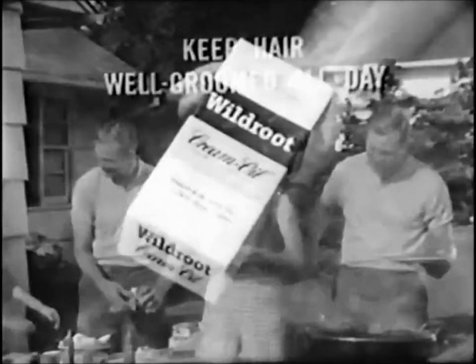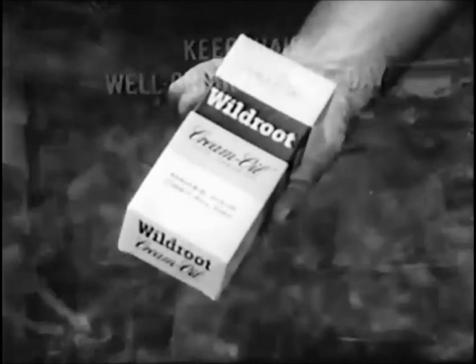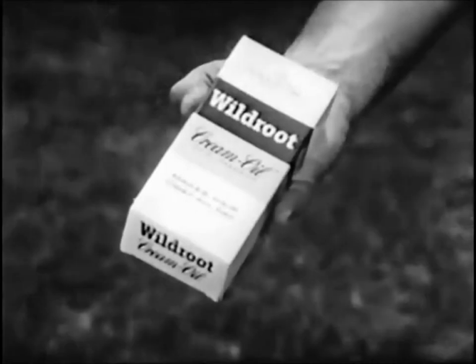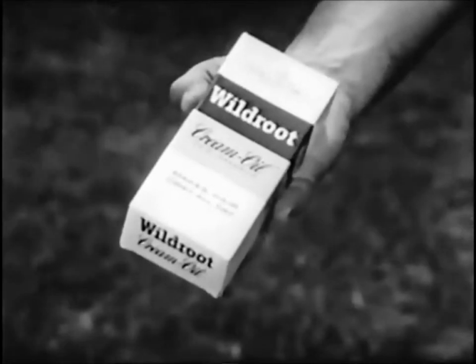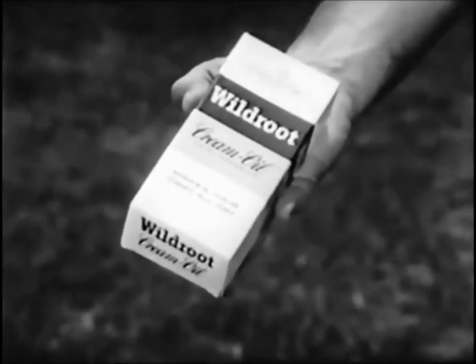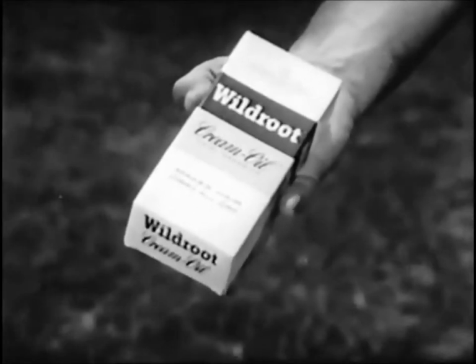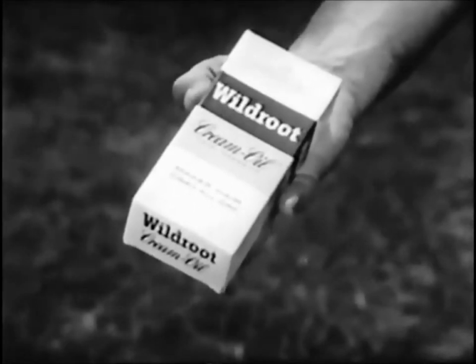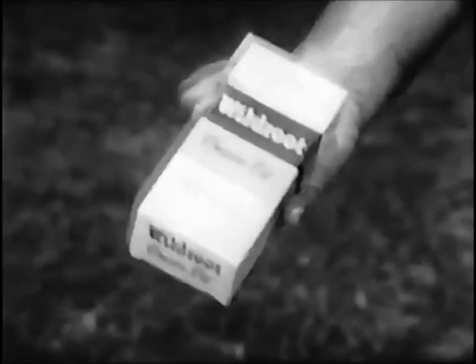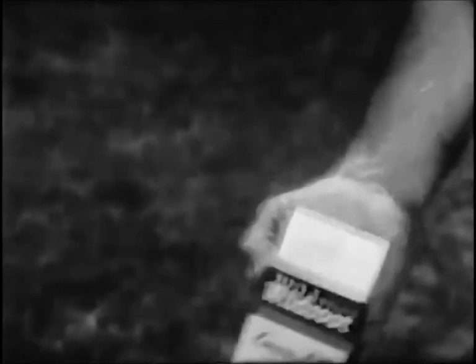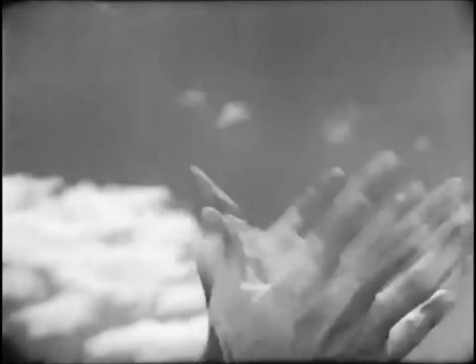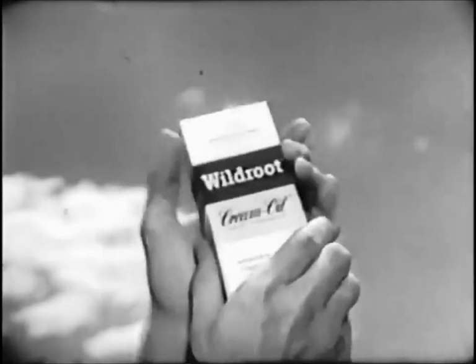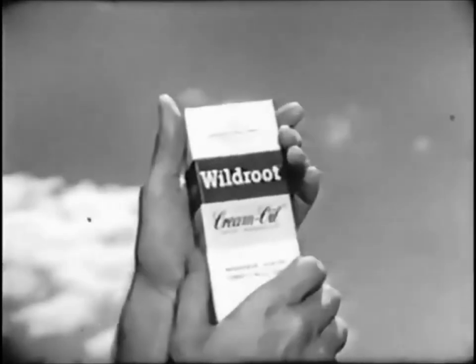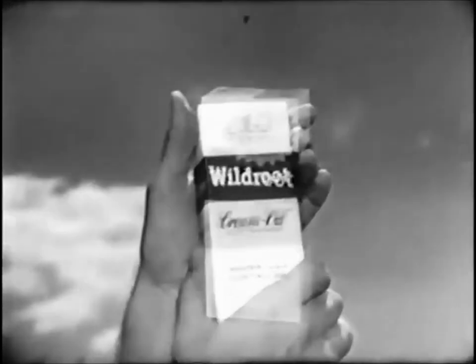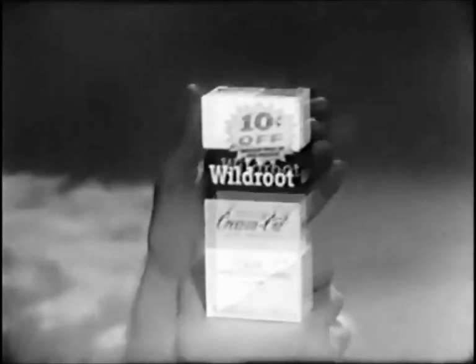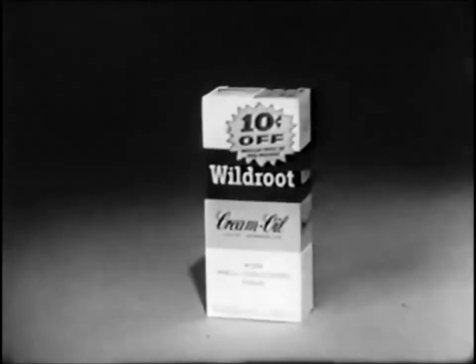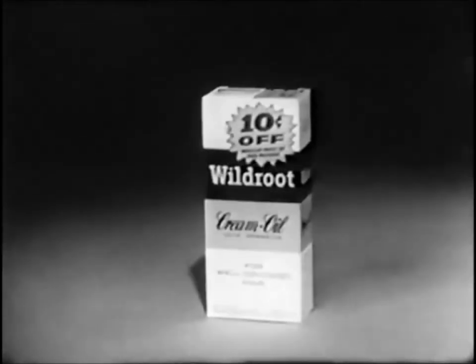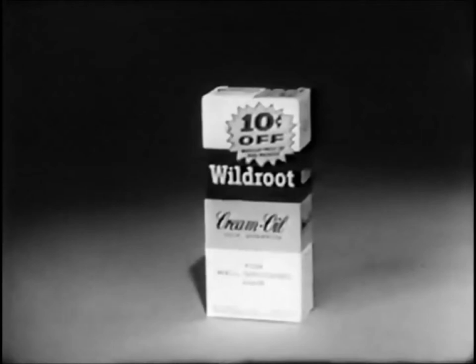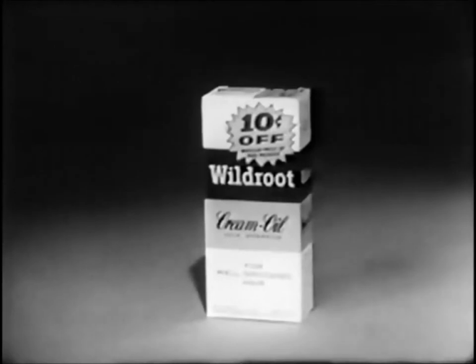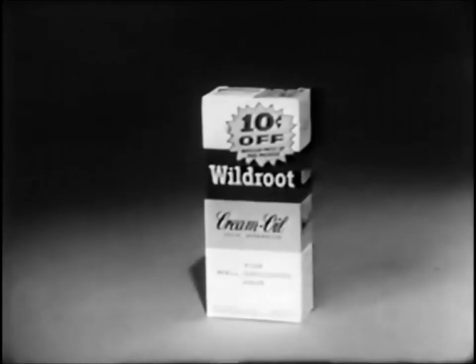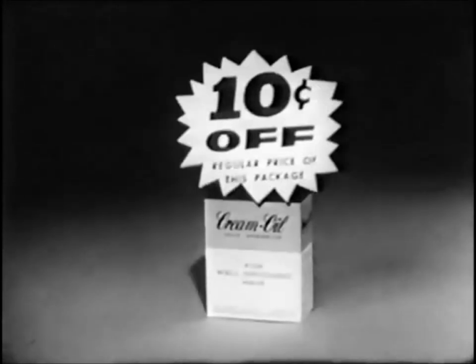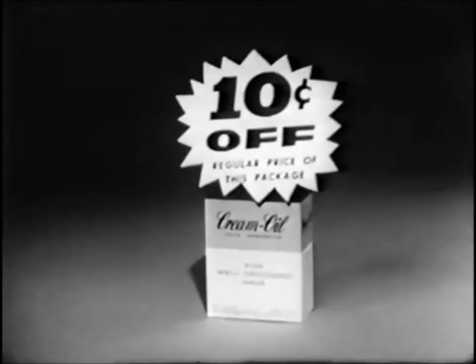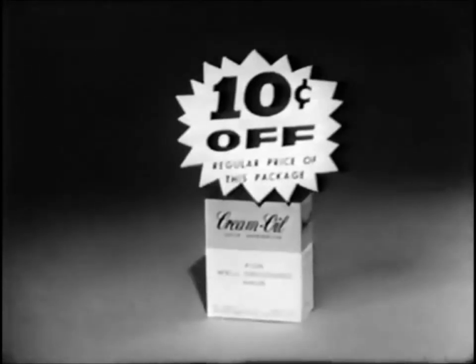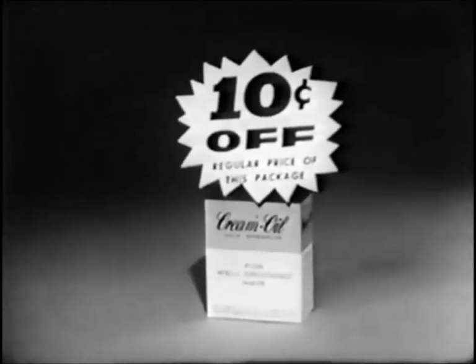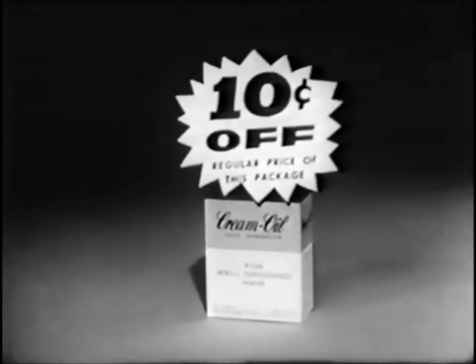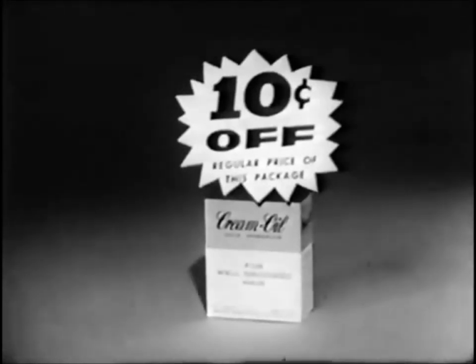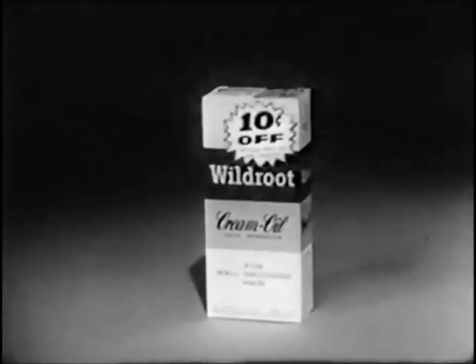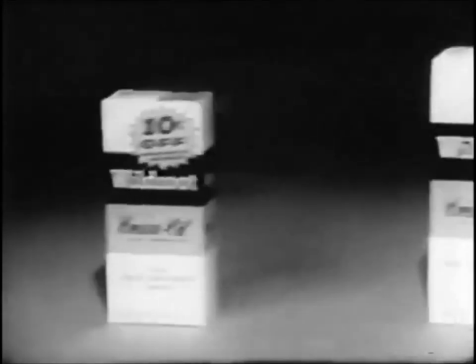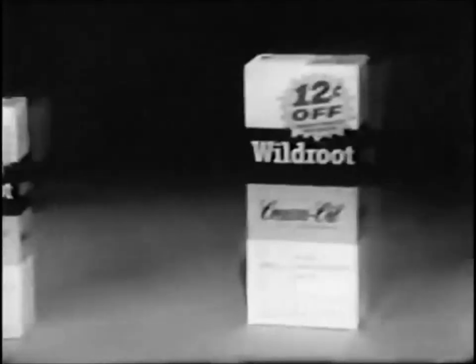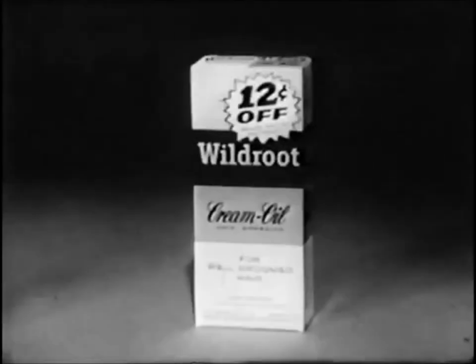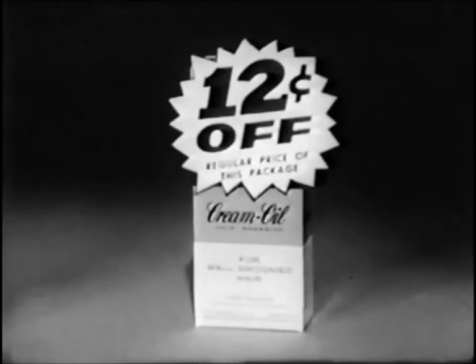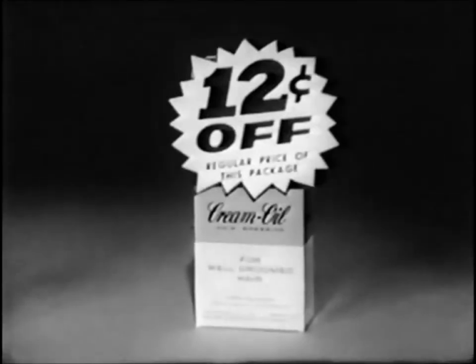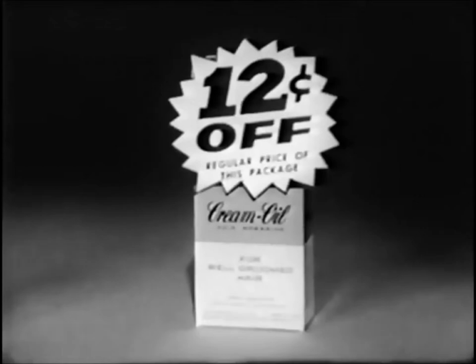Try Wild Root Cream Oil in its brand new package. And don't miss this special Get Acquainted introductory sale. Get 10 cents off on thrift-size Wild Root, 12 cents off on large-size.